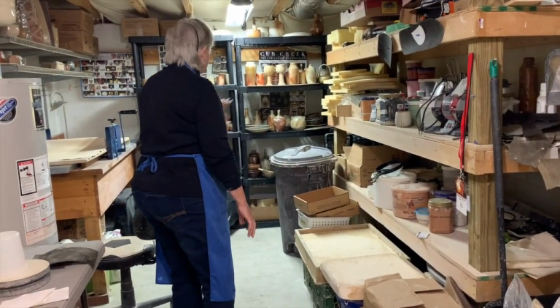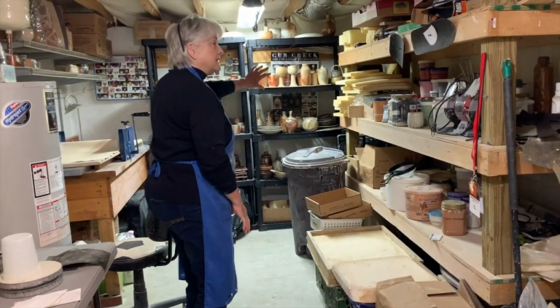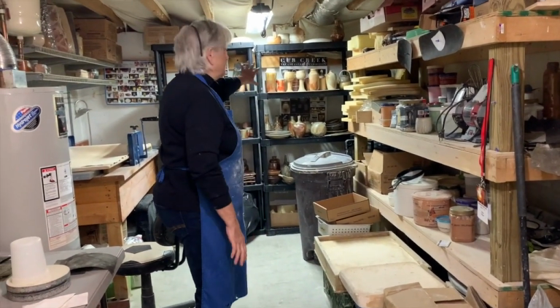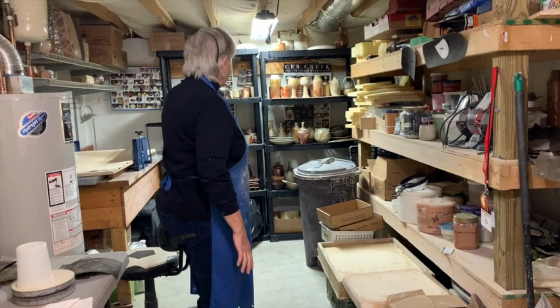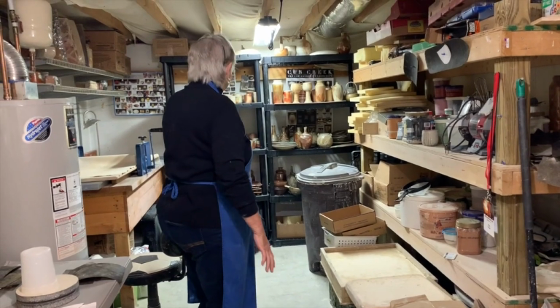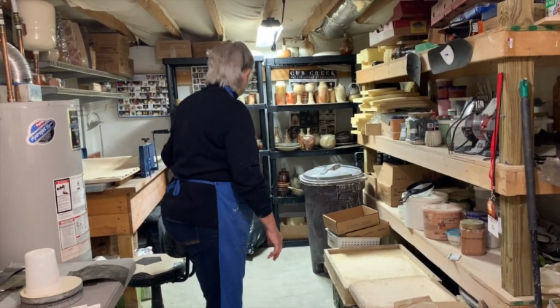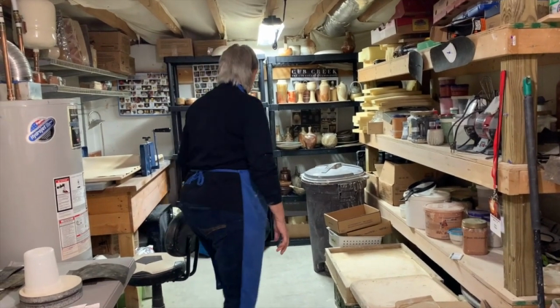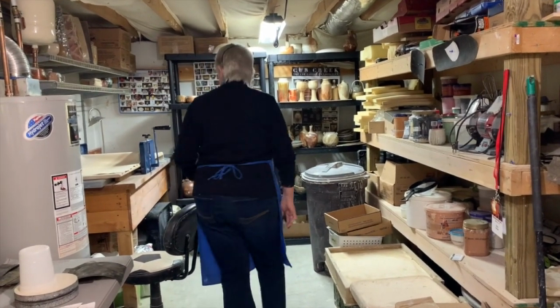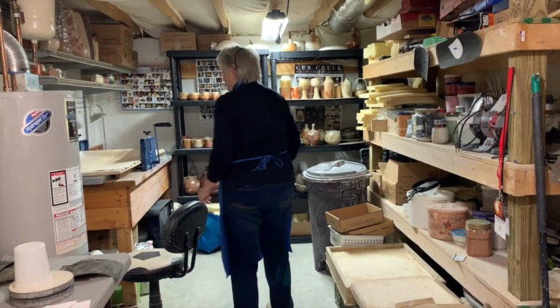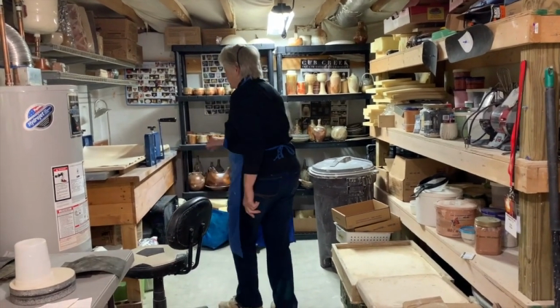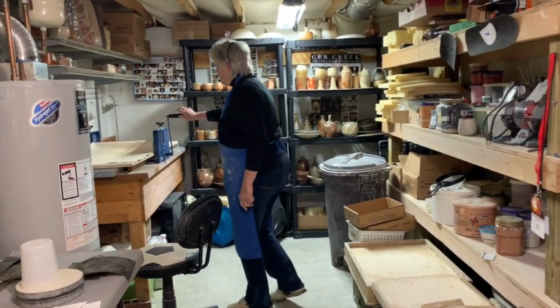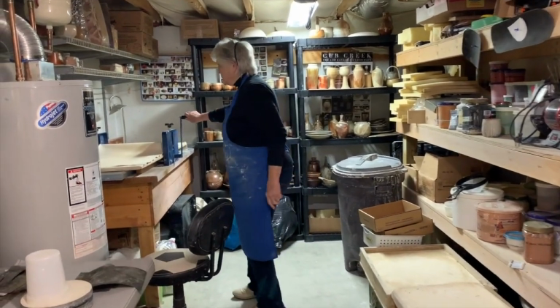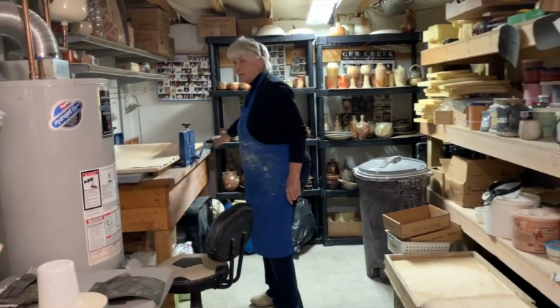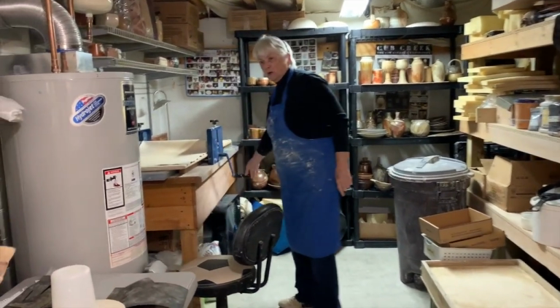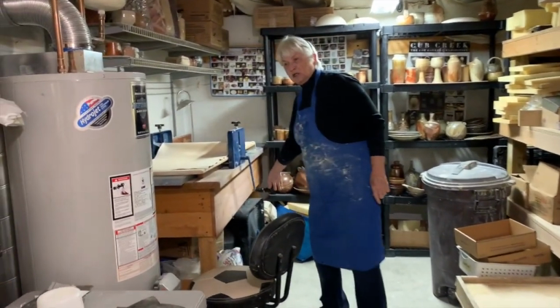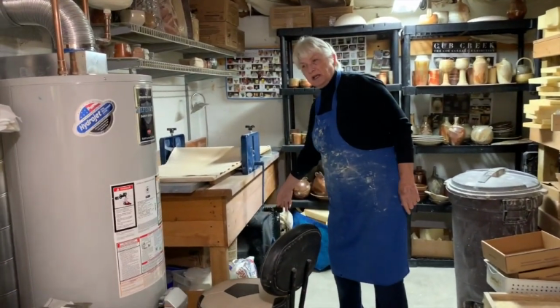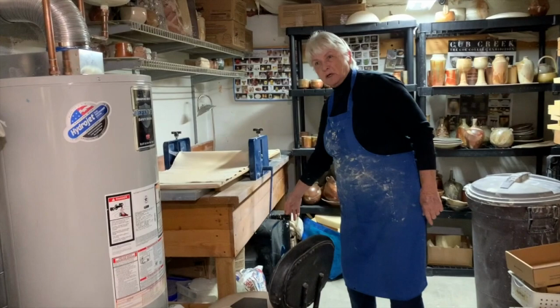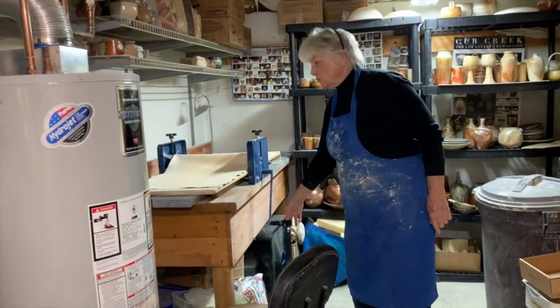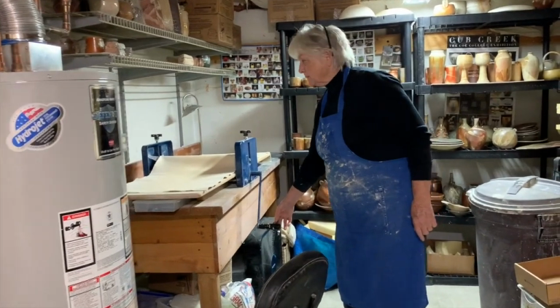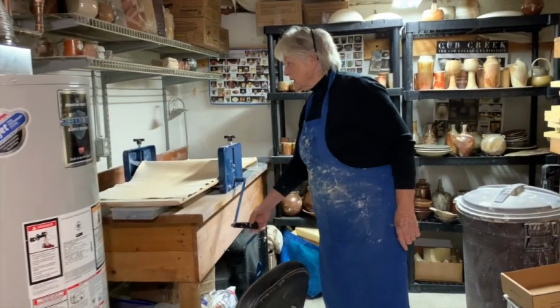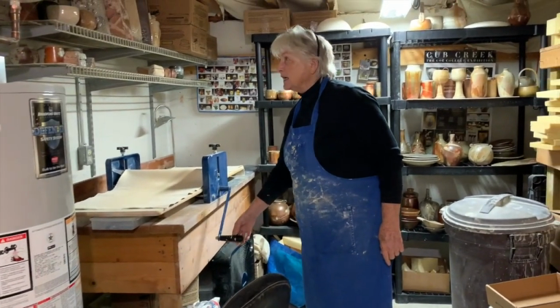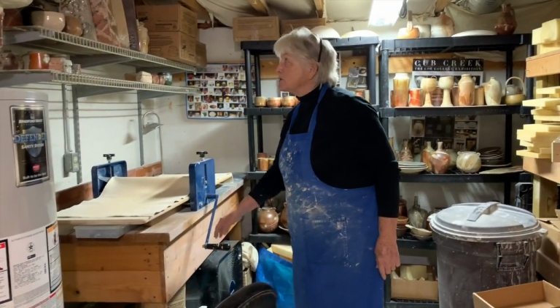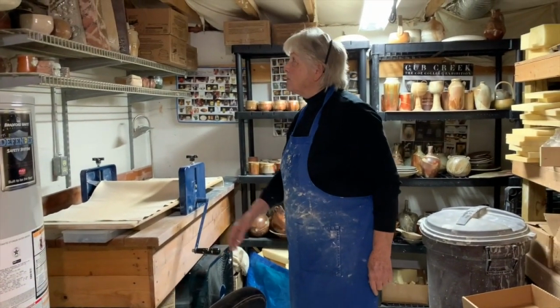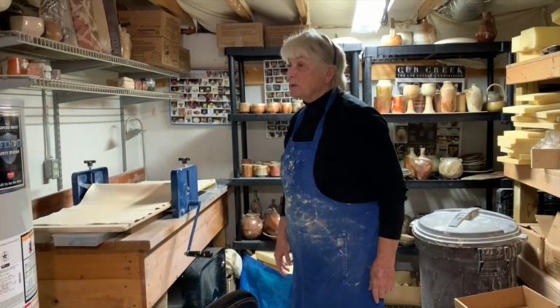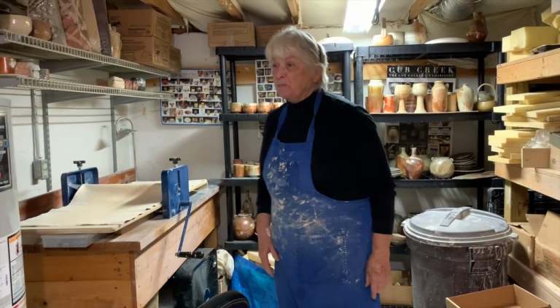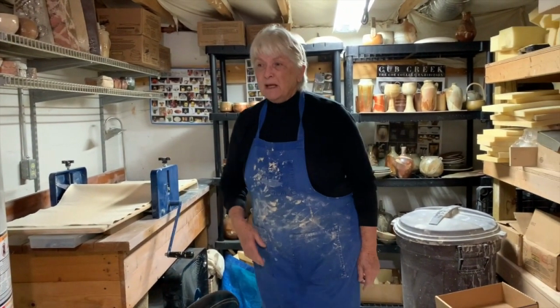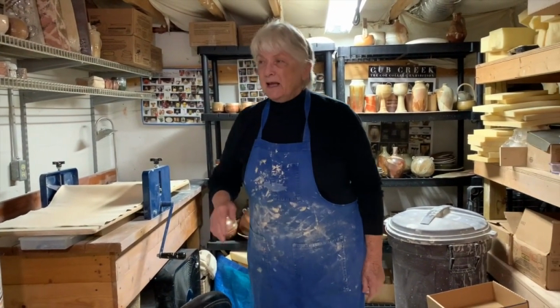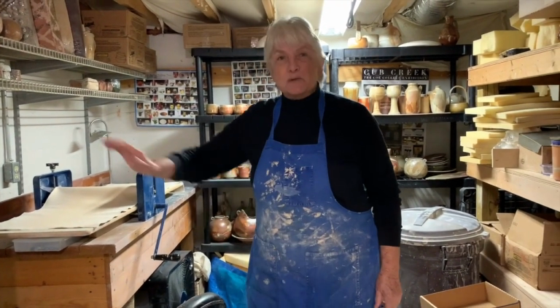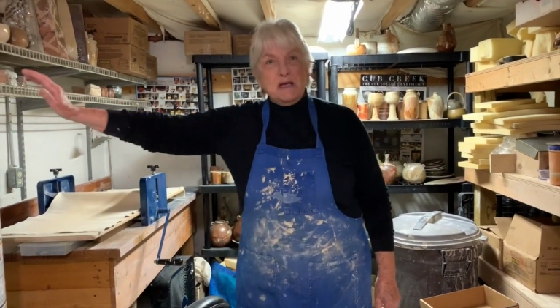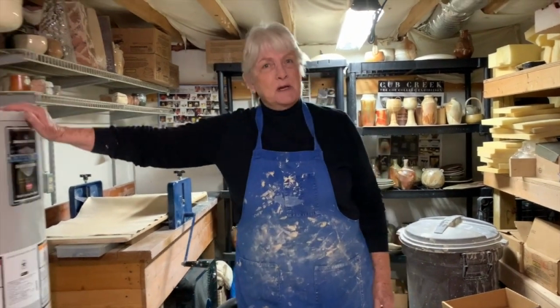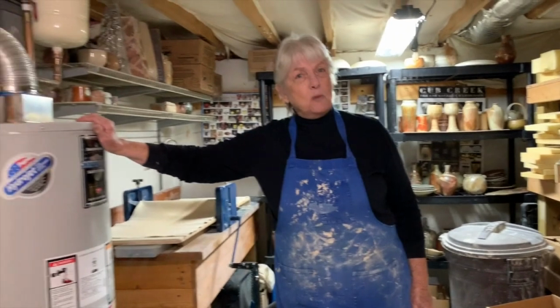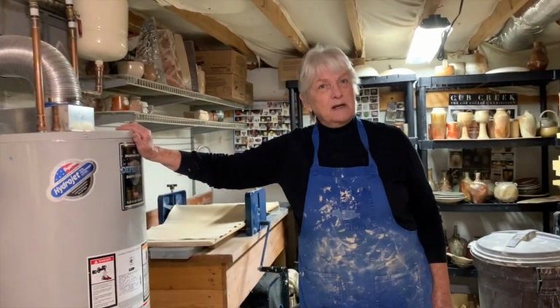Work that has already been finished, and of course my slab roller, which when I do sculptural work I use. And because we're in the basement we also have a water heater.